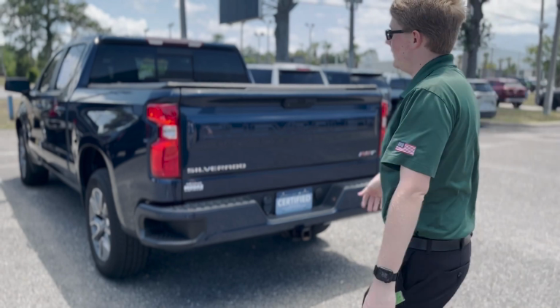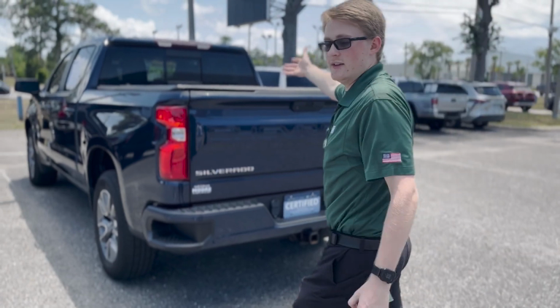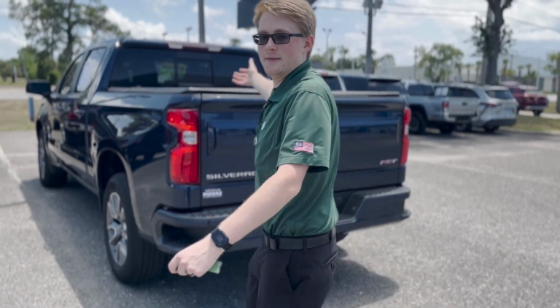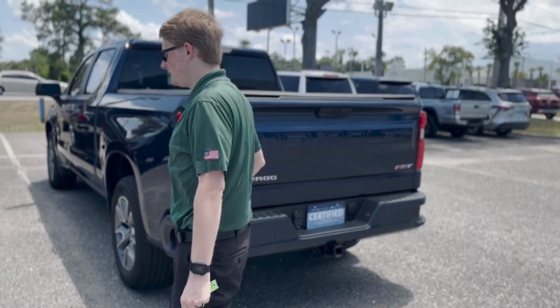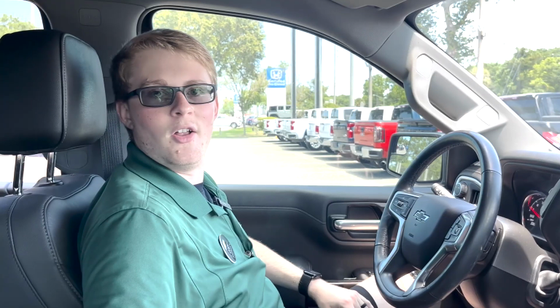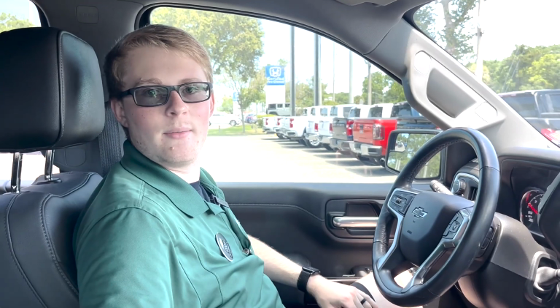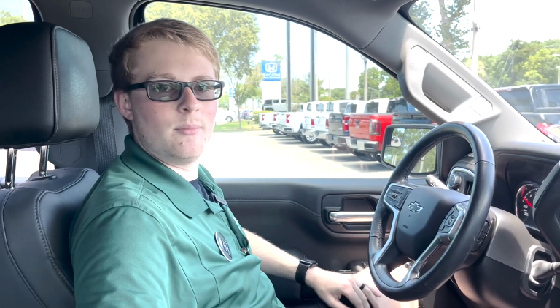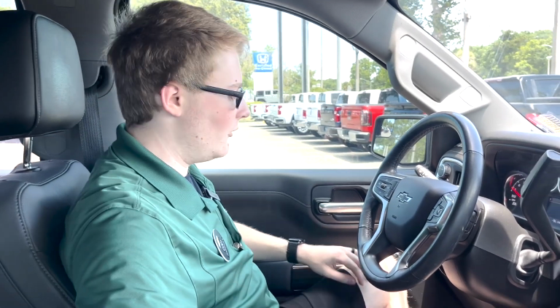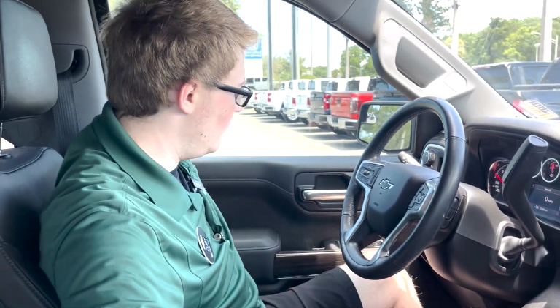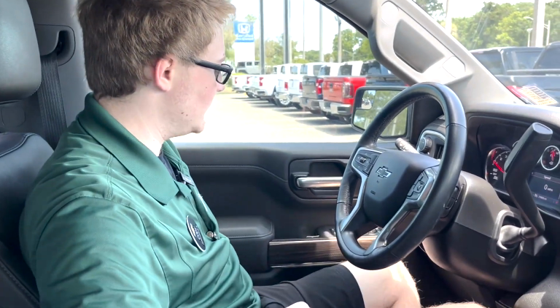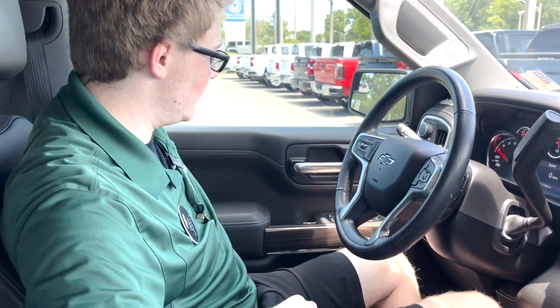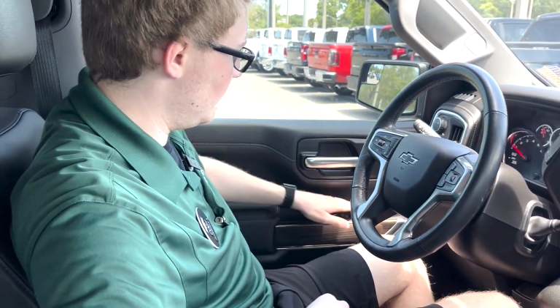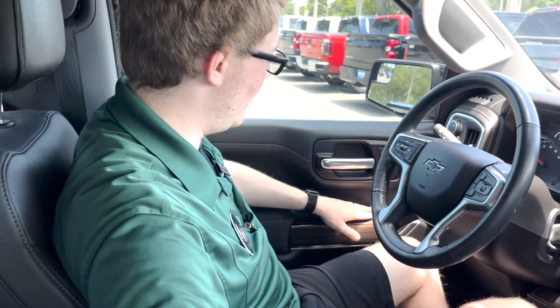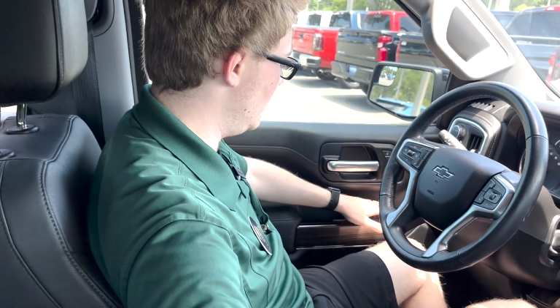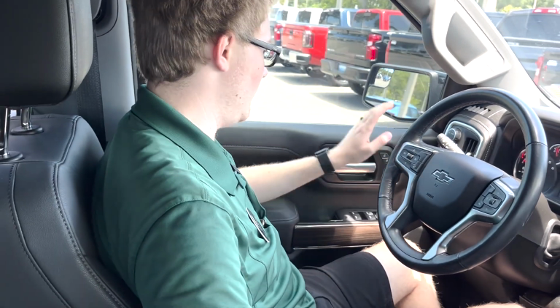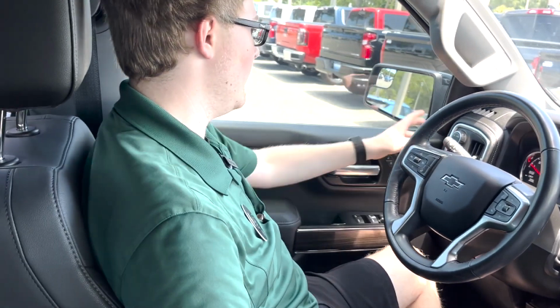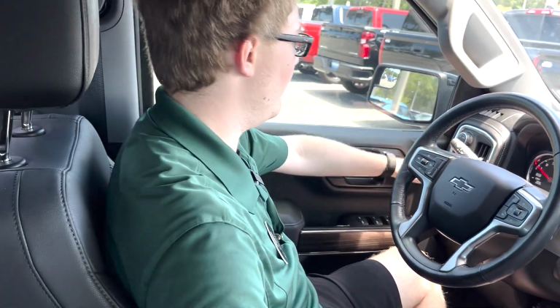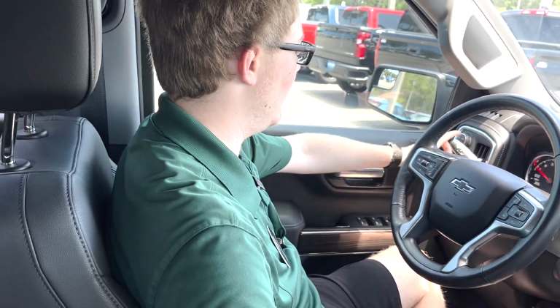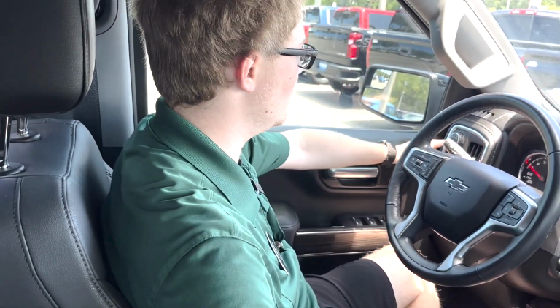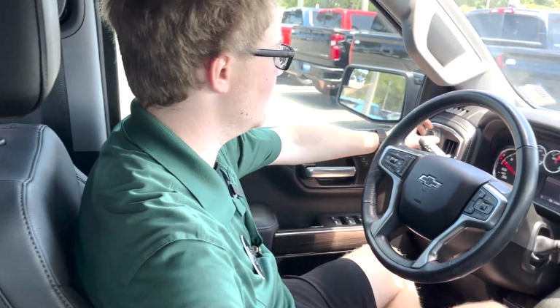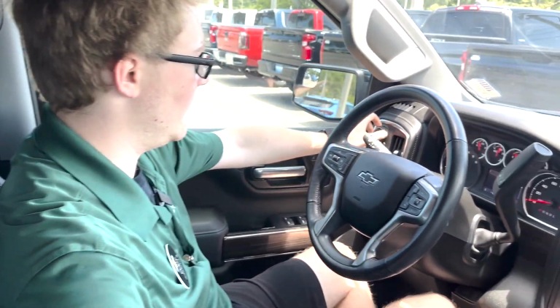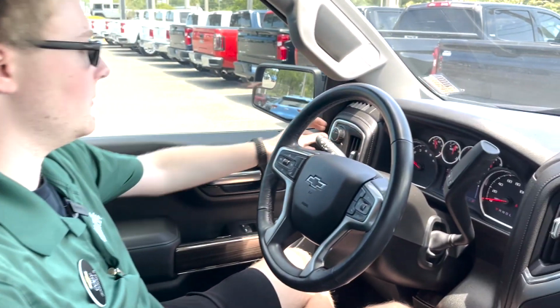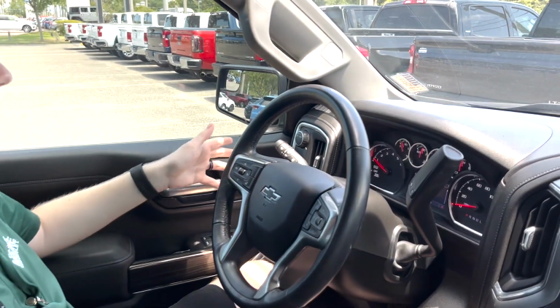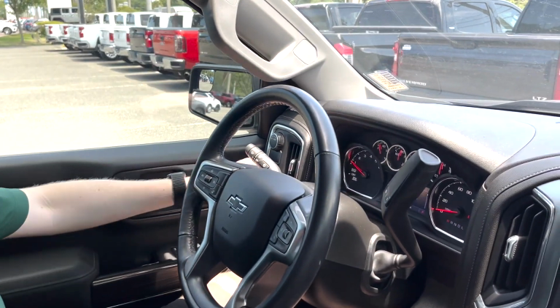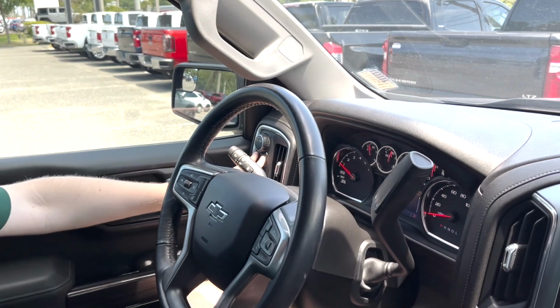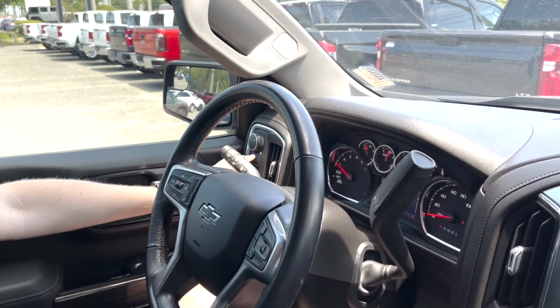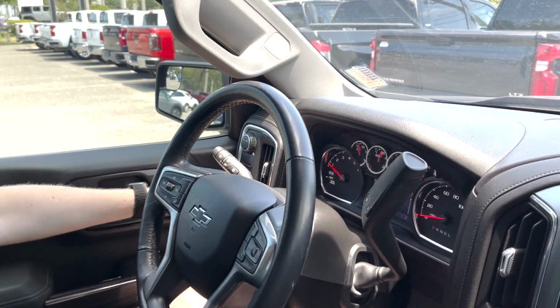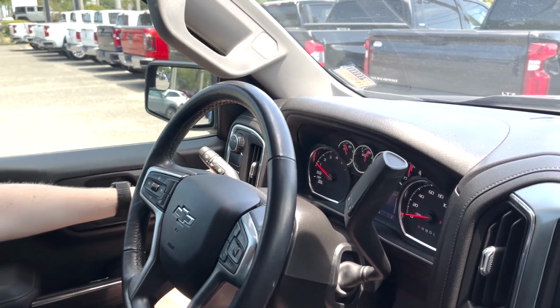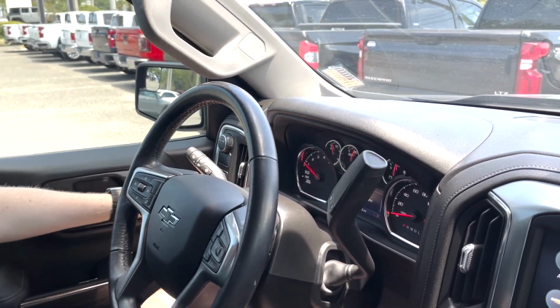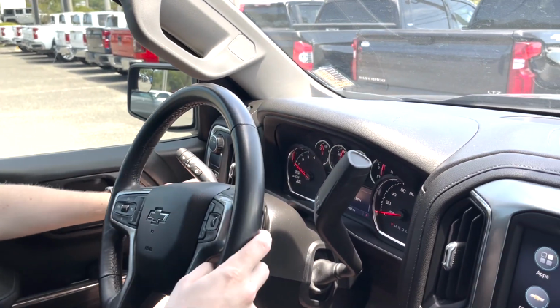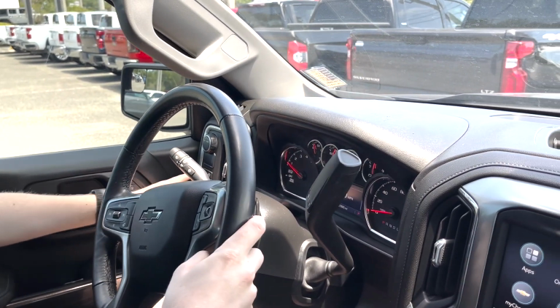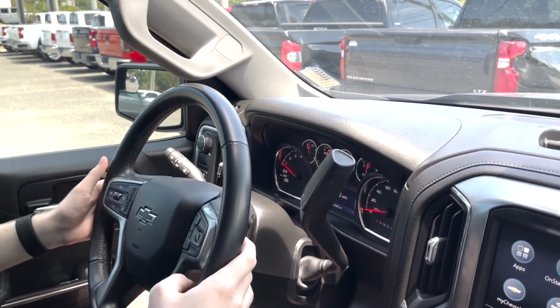On the inside, we have a jet black leather interior. You have a power seat, power windows, mirrors, and locks. You have your trailer mode selector right here. This is the two-wheel-drive model, so you don't have the selections here. Cargo lamp buttons right there.